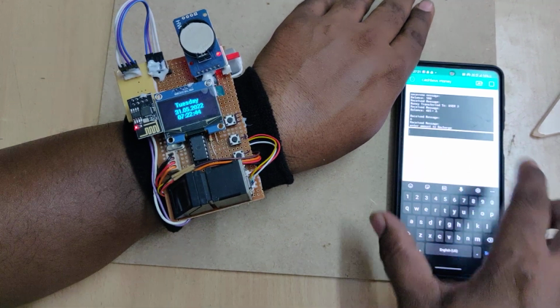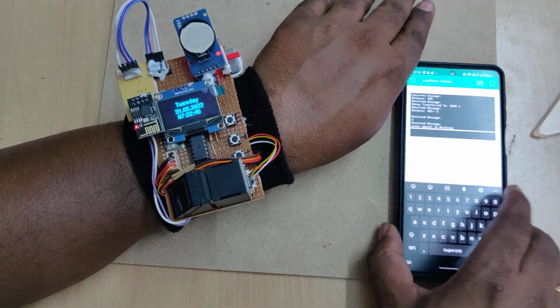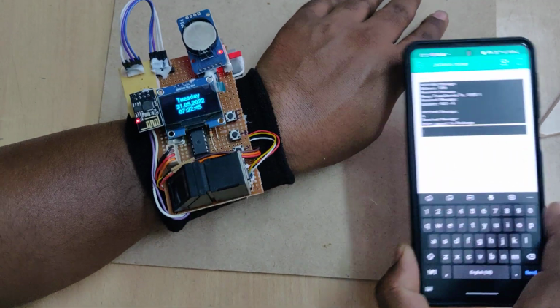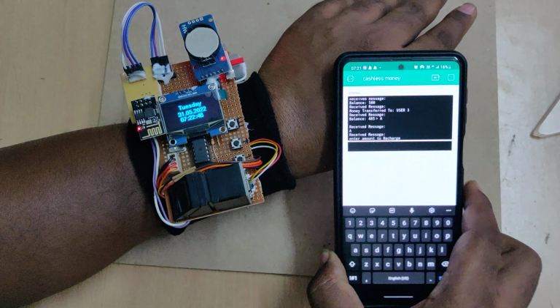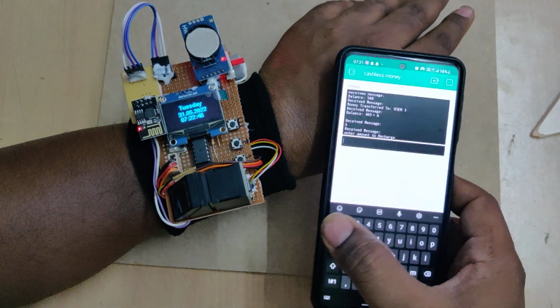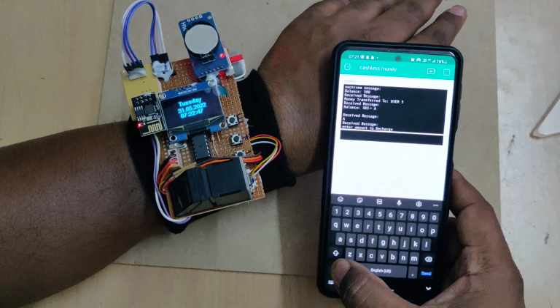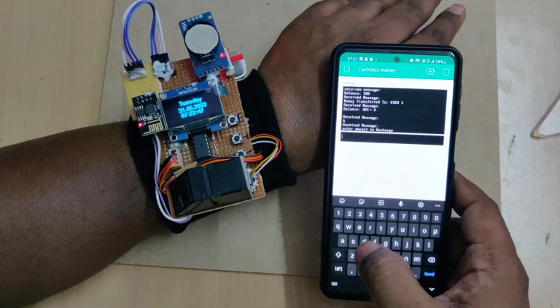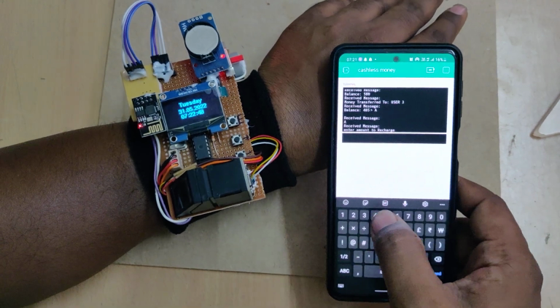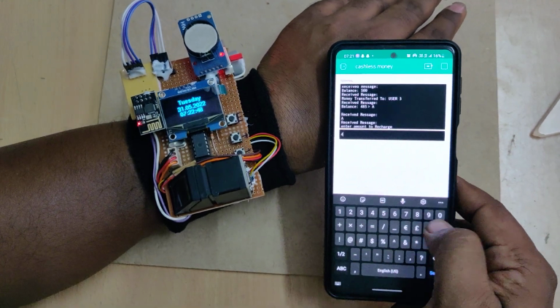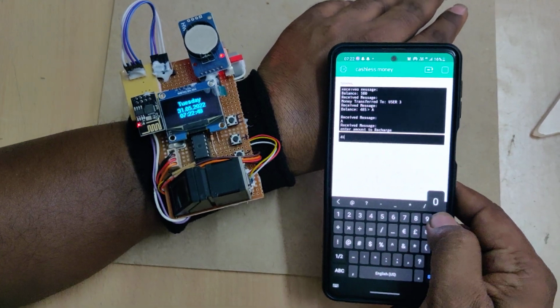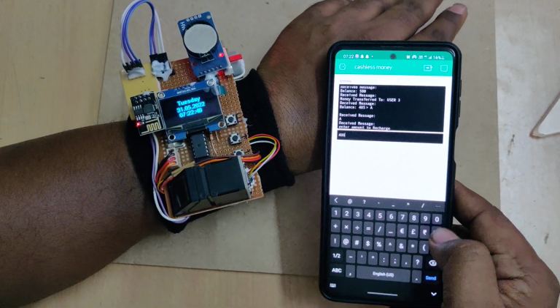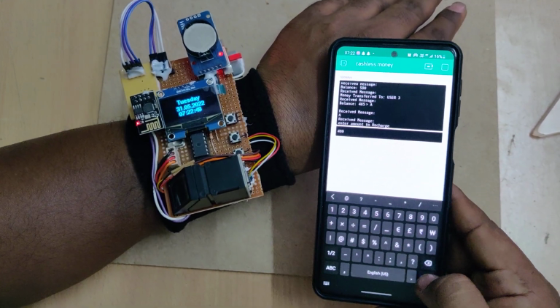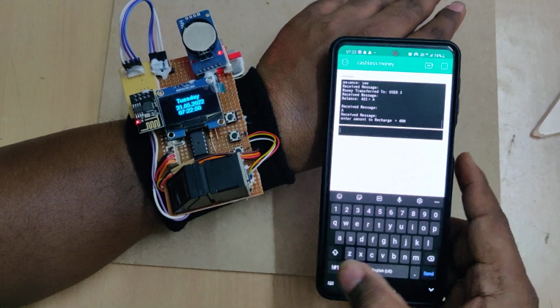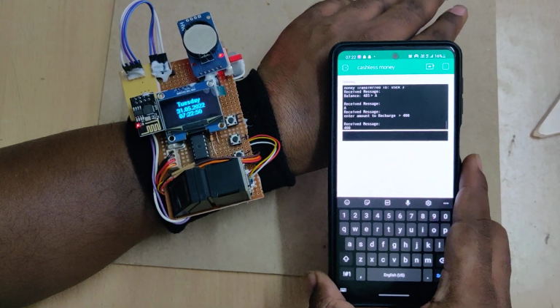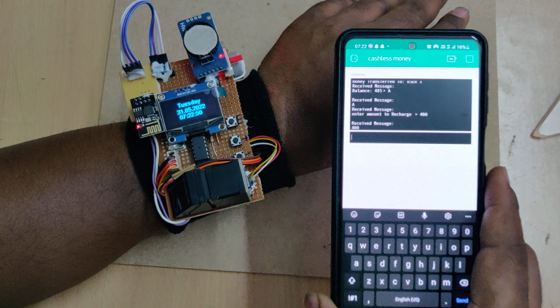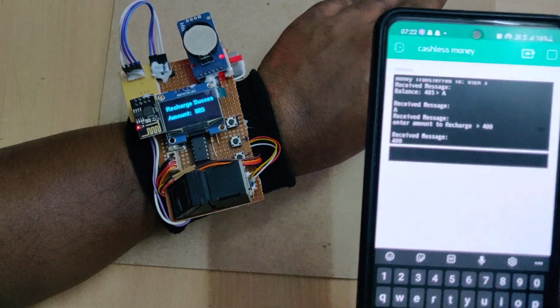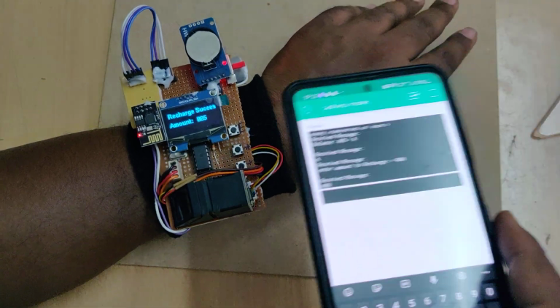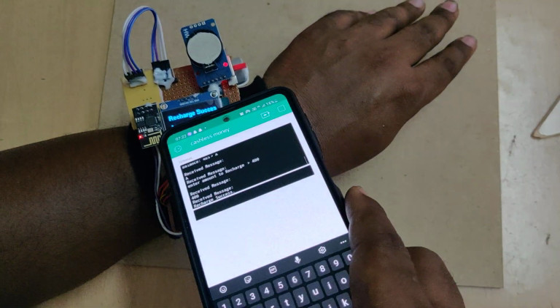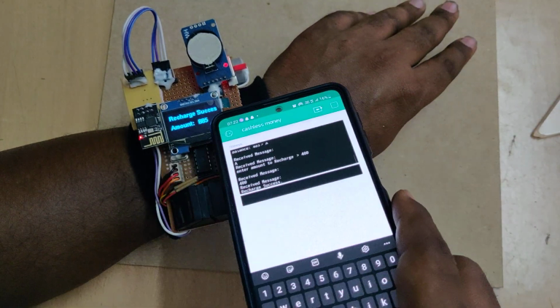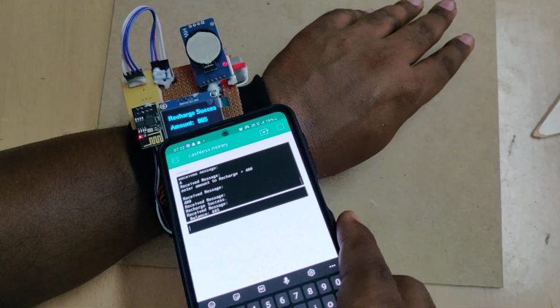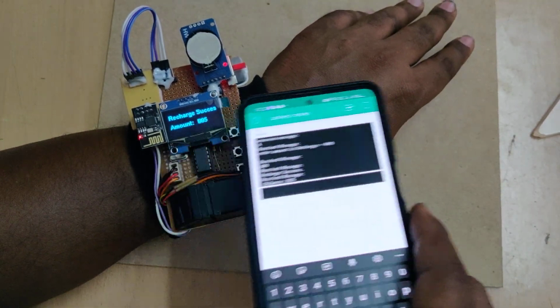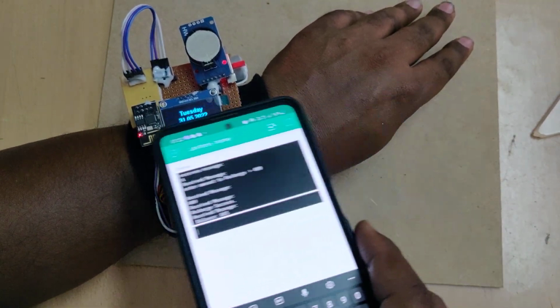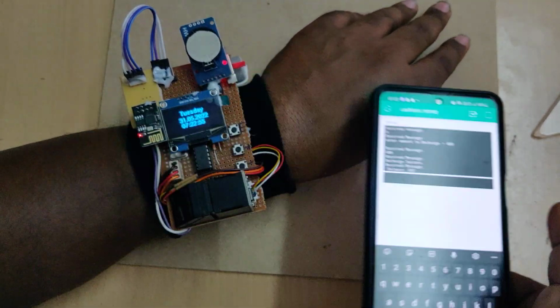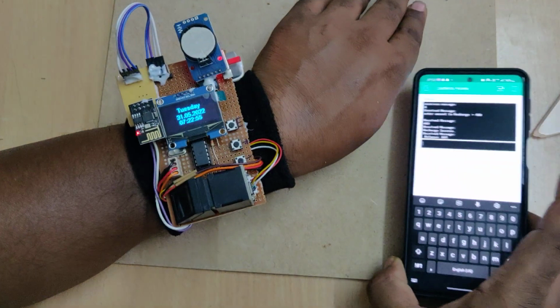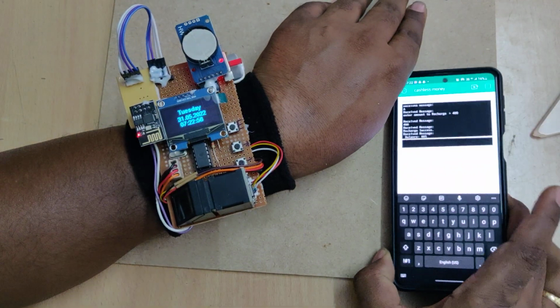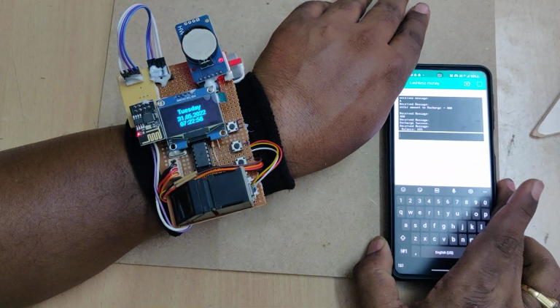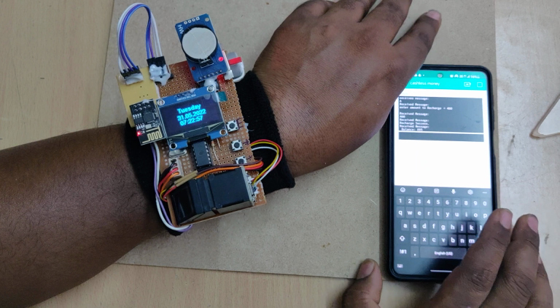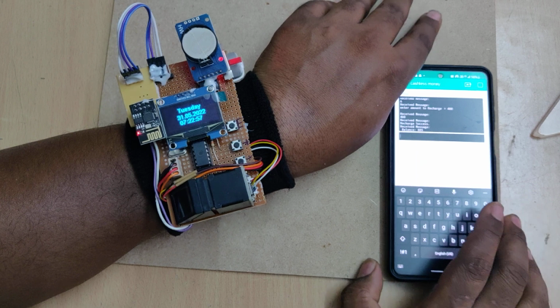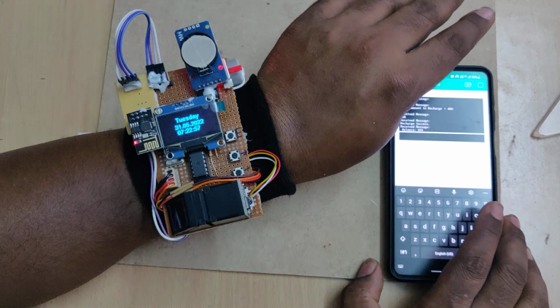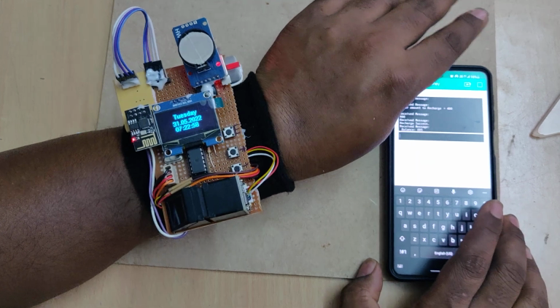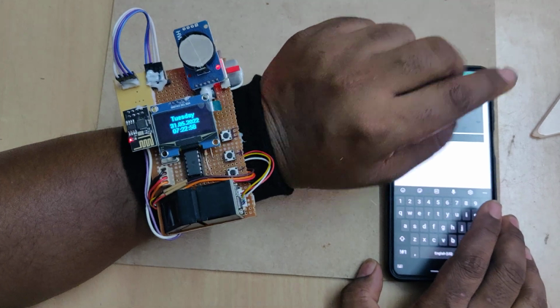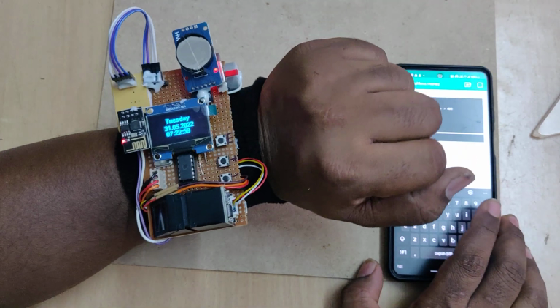To recharge the wallet, enter capital 'A' and it will ask for the amount to recharge. Entering 400 rupees and sending — you get a recharge success message showing the previous balance and the present recharge amount.